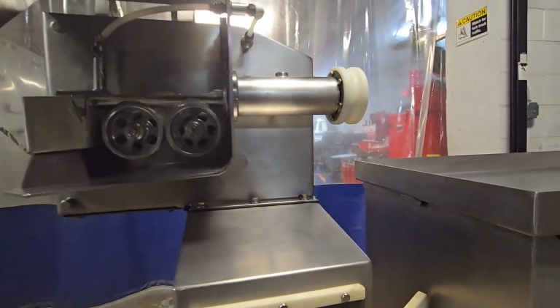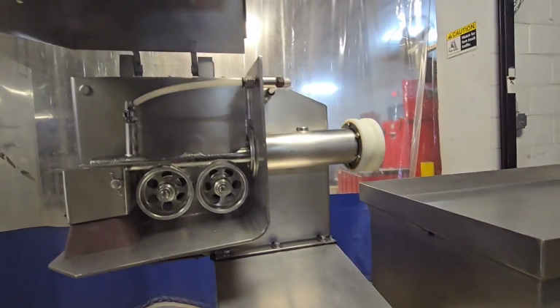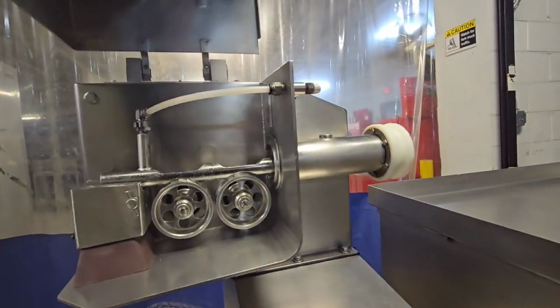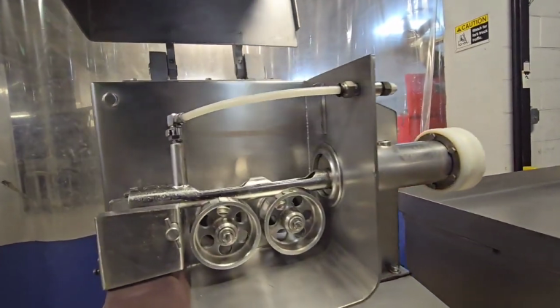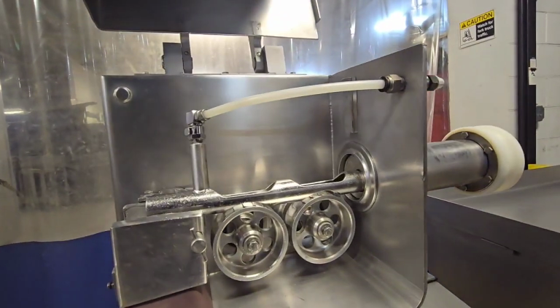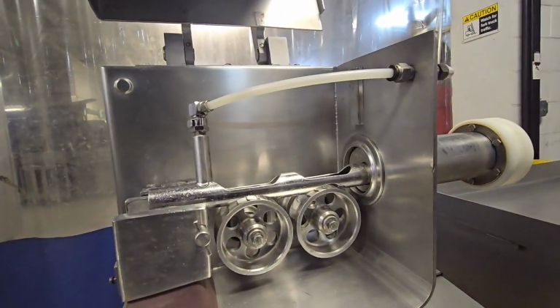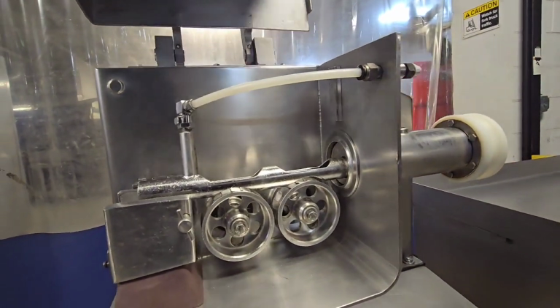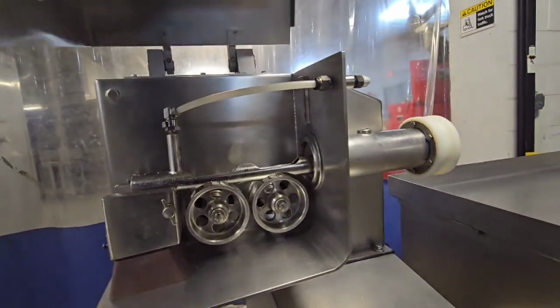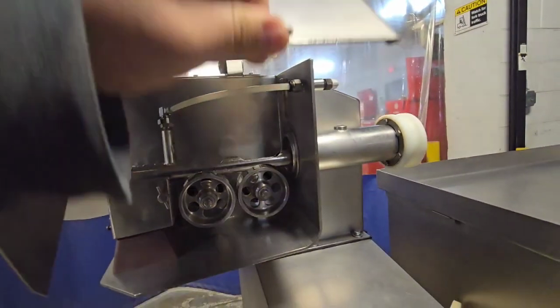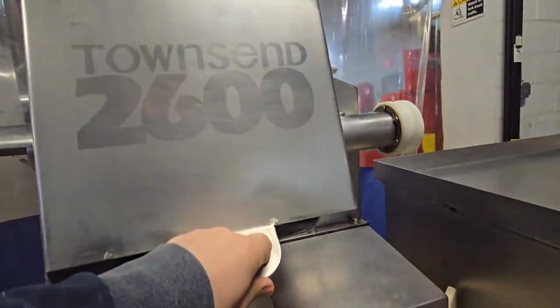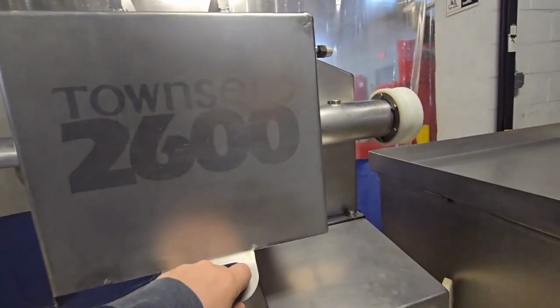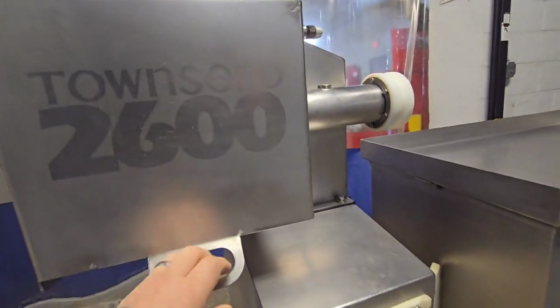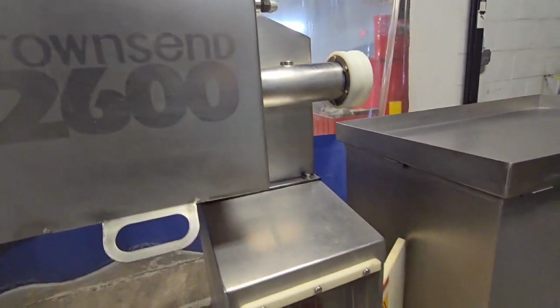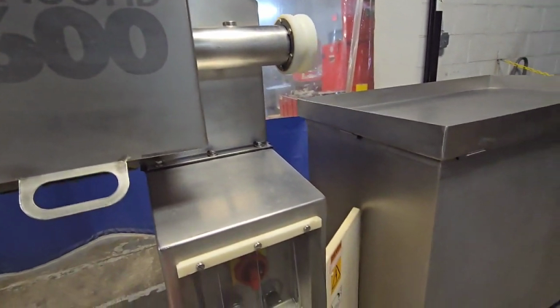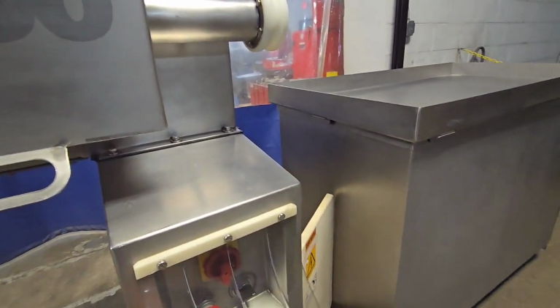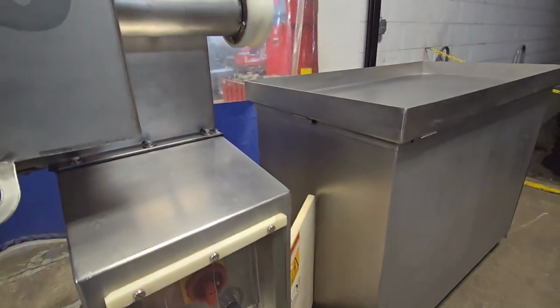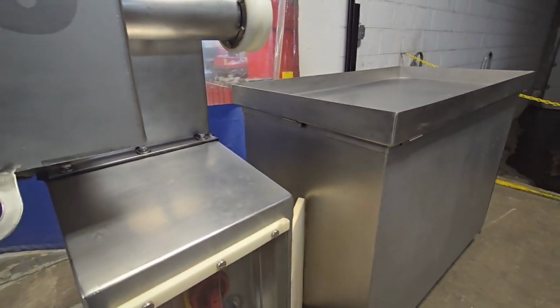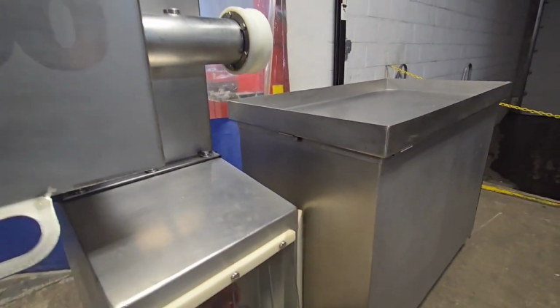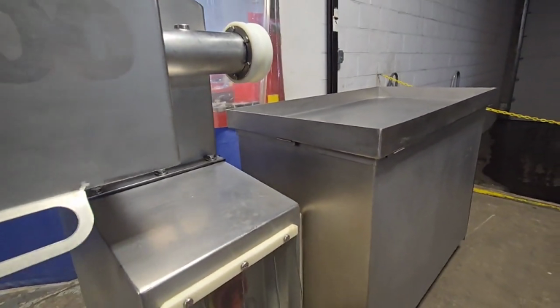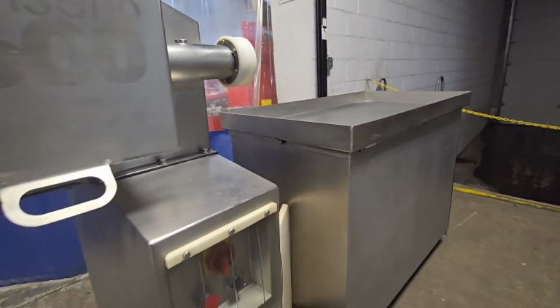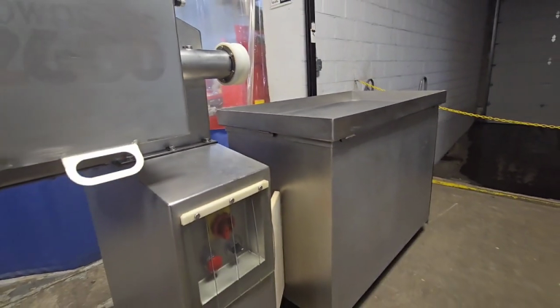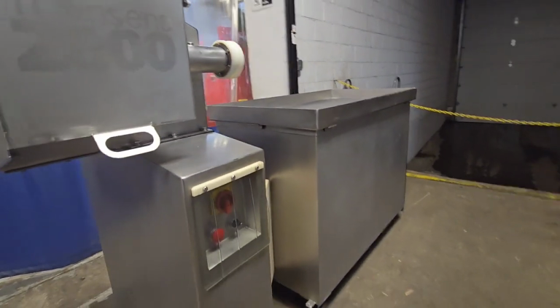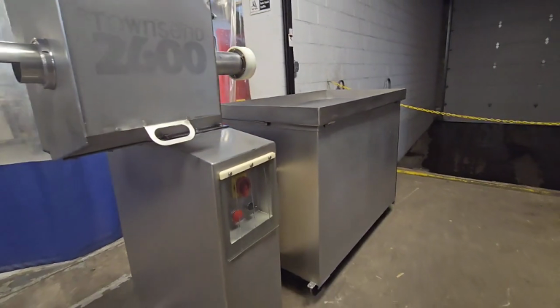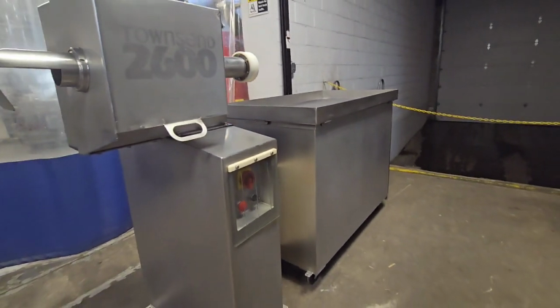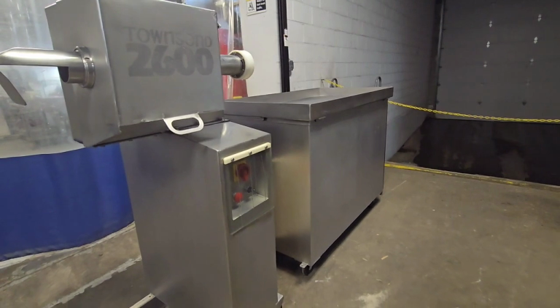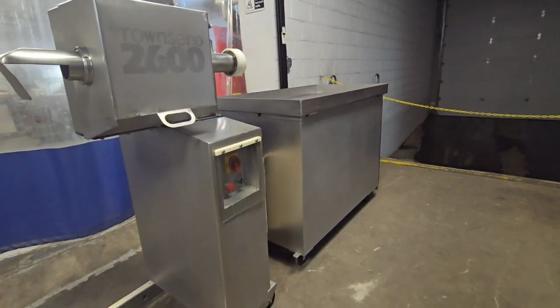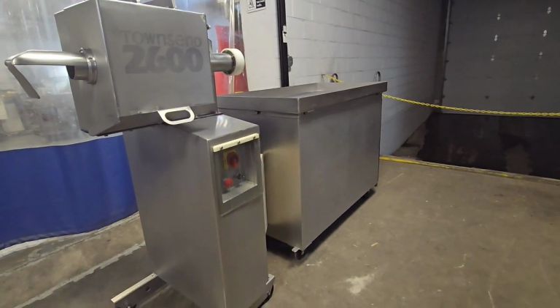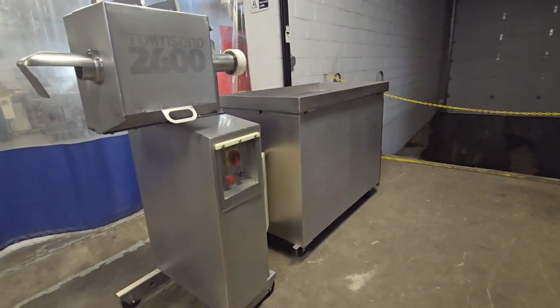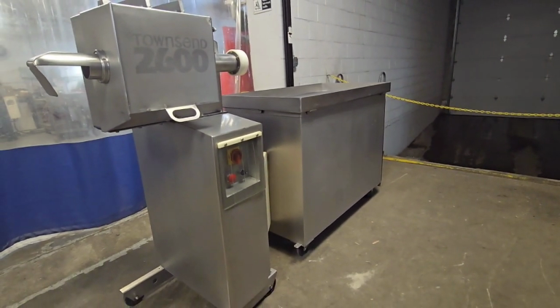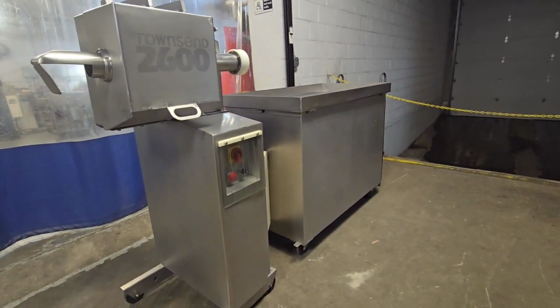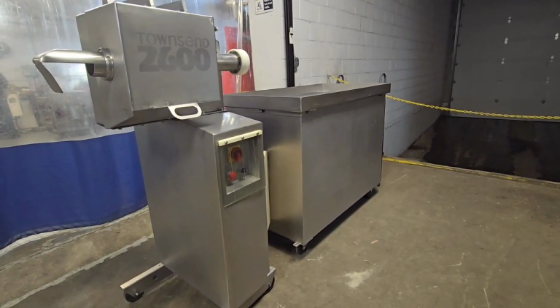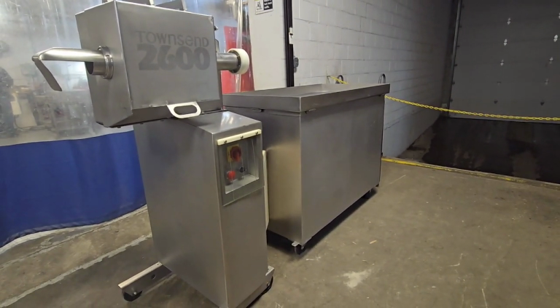It is safety interlocked, so the head will stop if you open up the lid. There is also an e-stop to power down the entire system — both the vacuum pump in the cabinet and the peeler head itself.